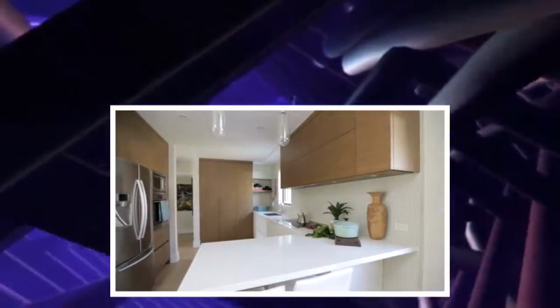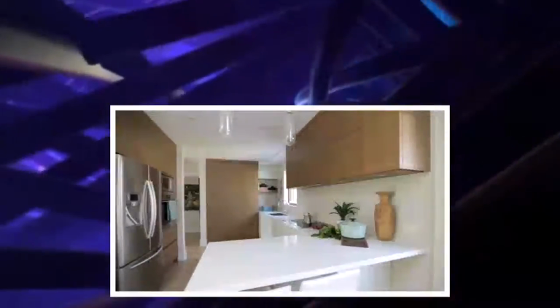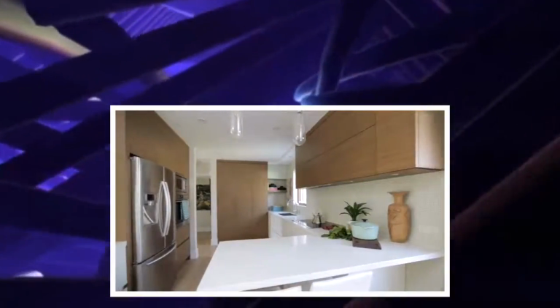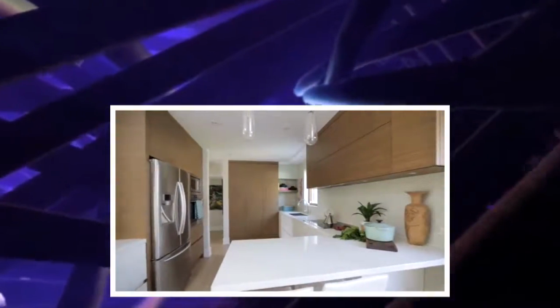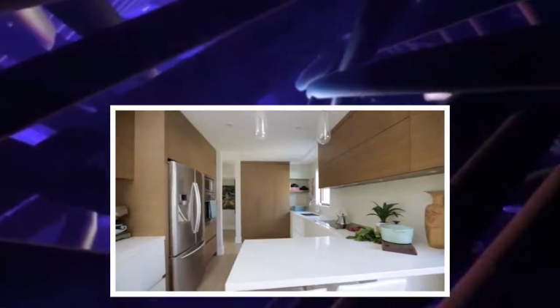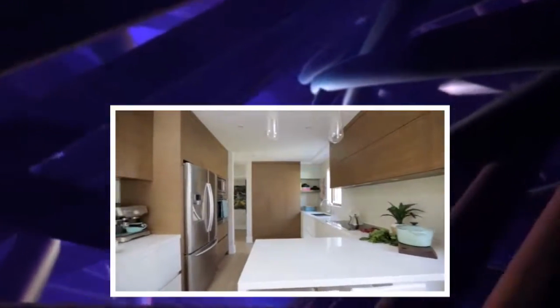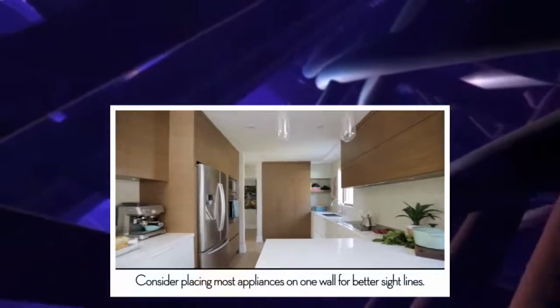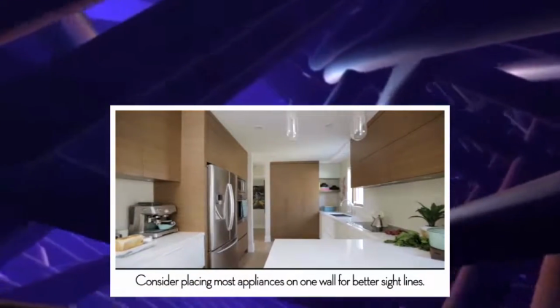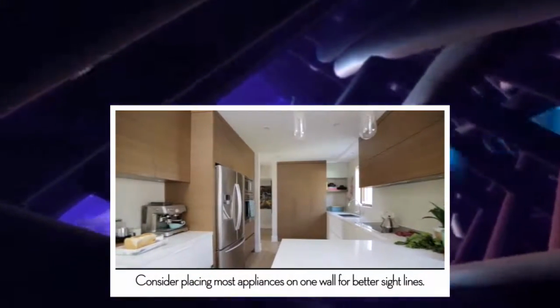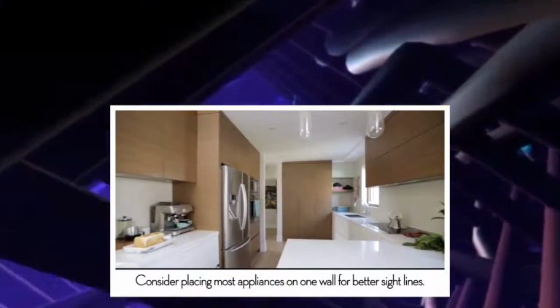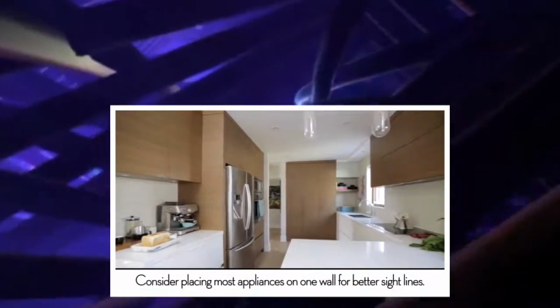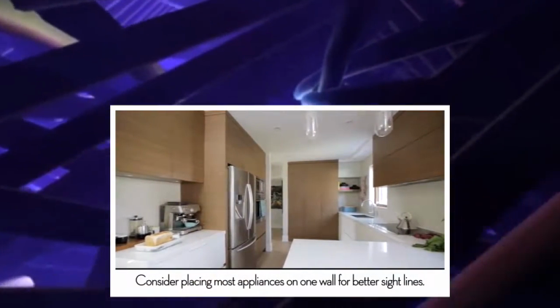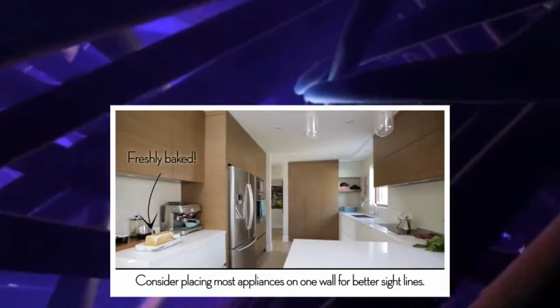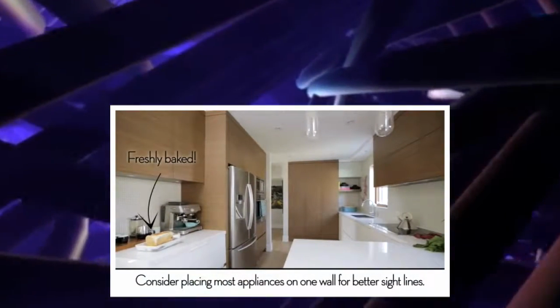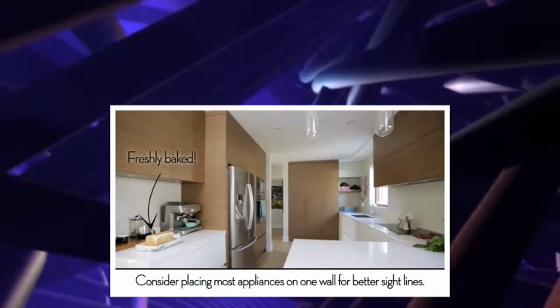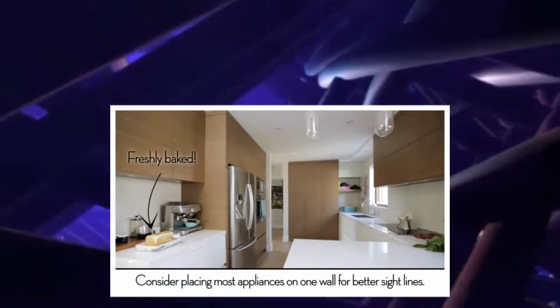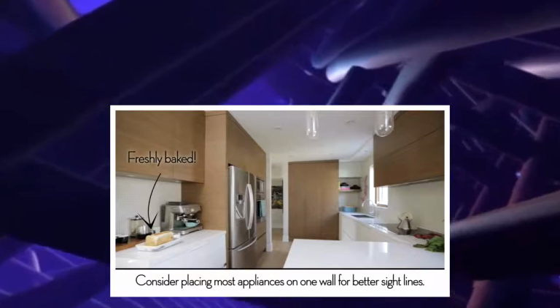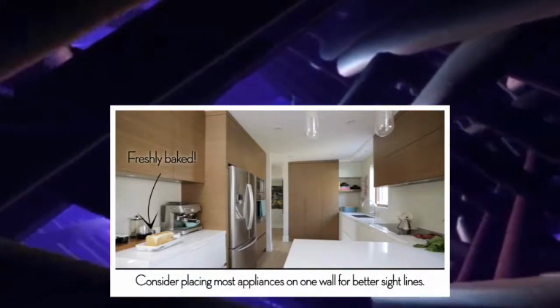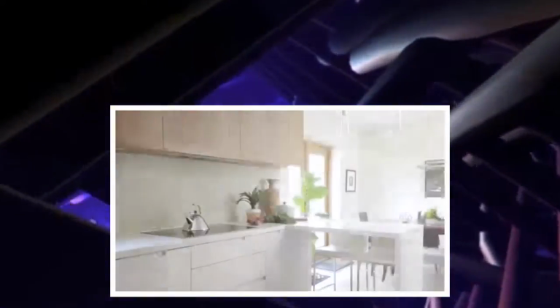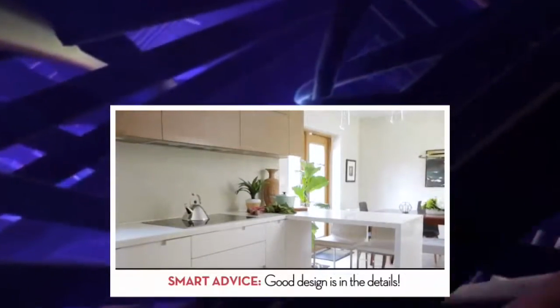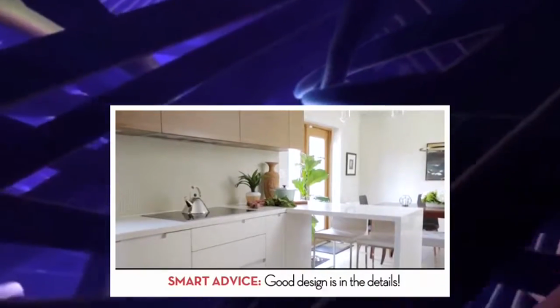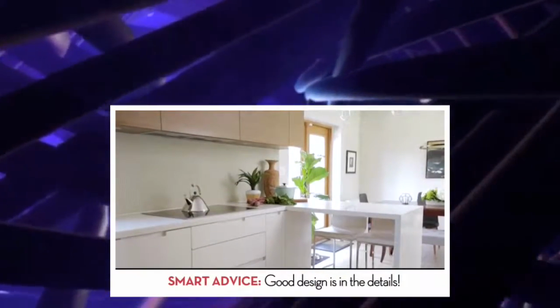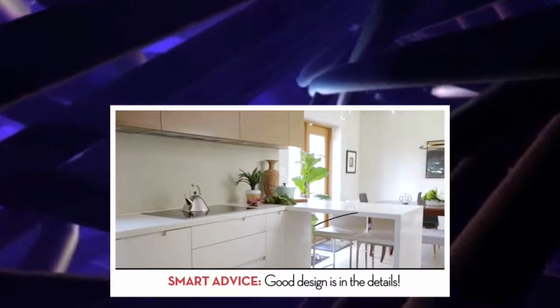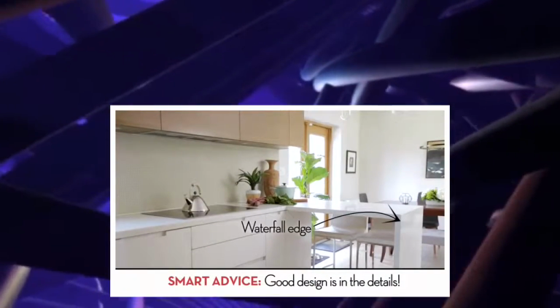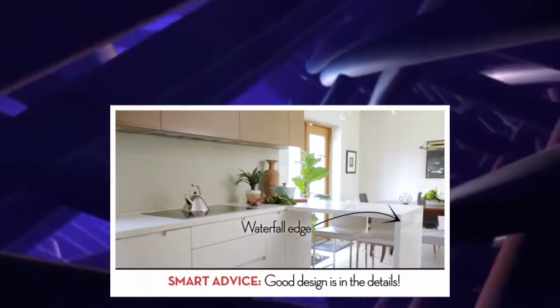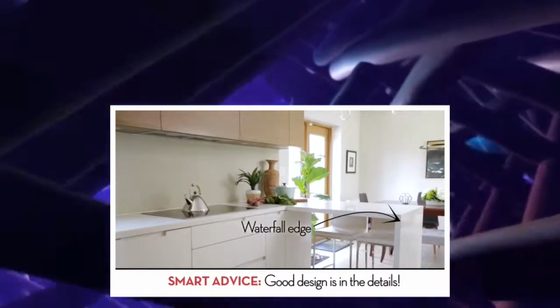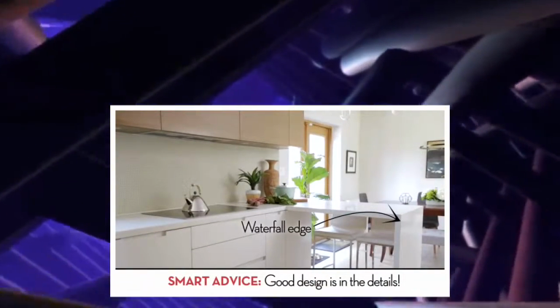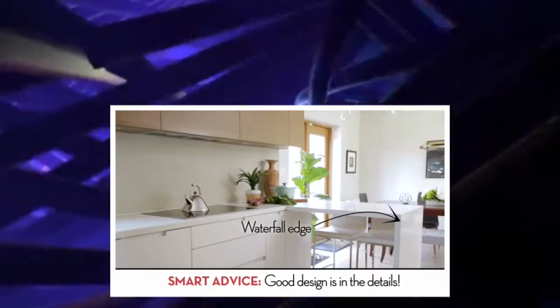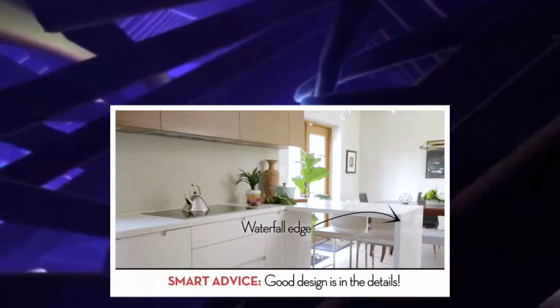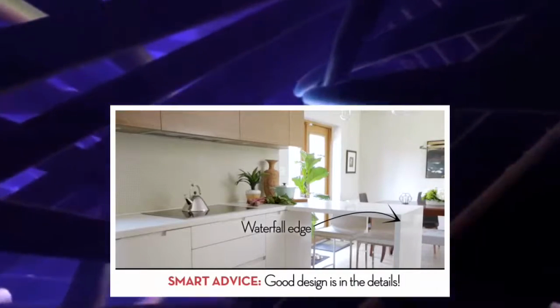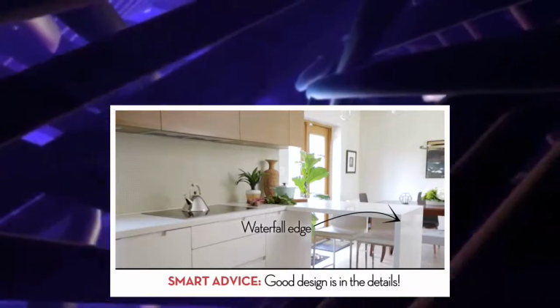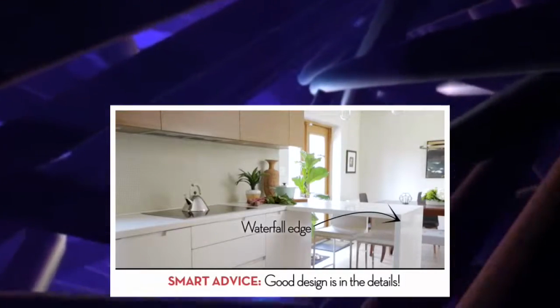The layout of the new kitchen is much more cohesive. The big move was to get rid of the island, which was very awkward and took up too much space. Instead, they went with a peninsula with a waterfall design, which still allows for seating but keeps flow open and keeps sight lines open.